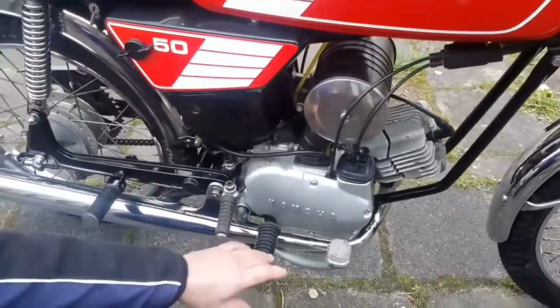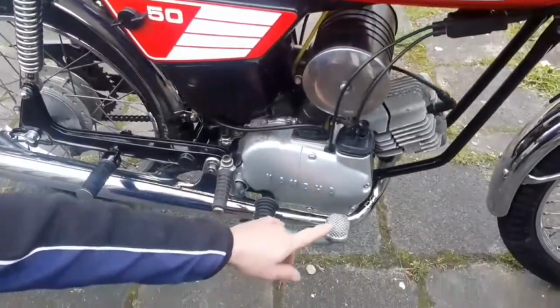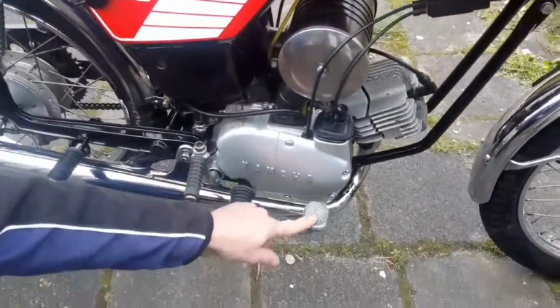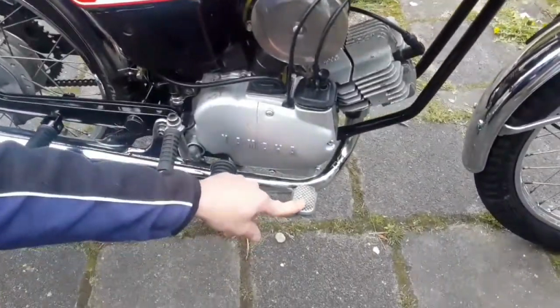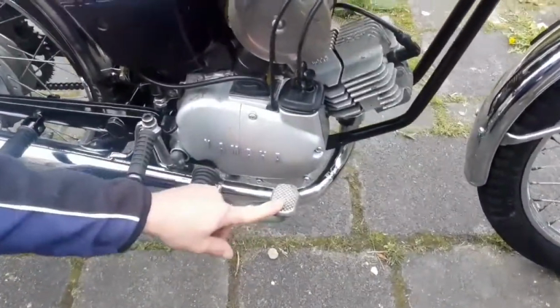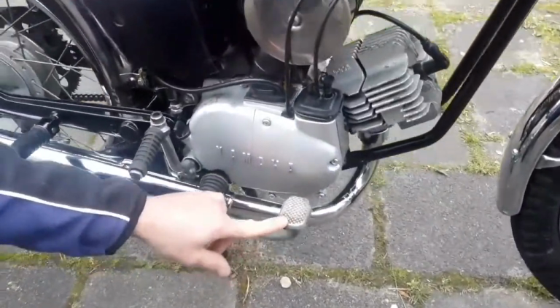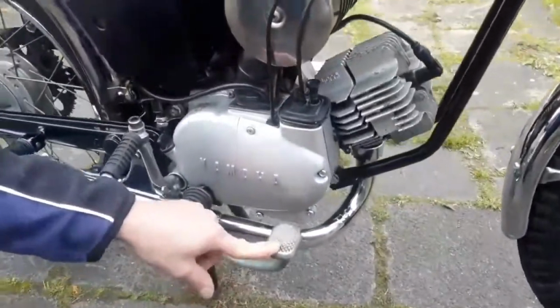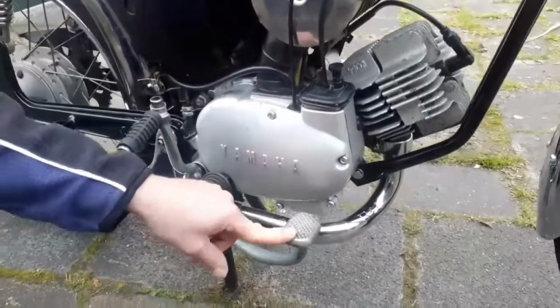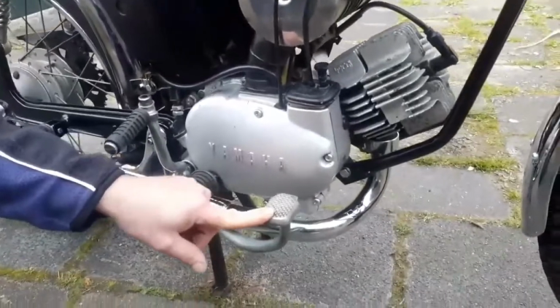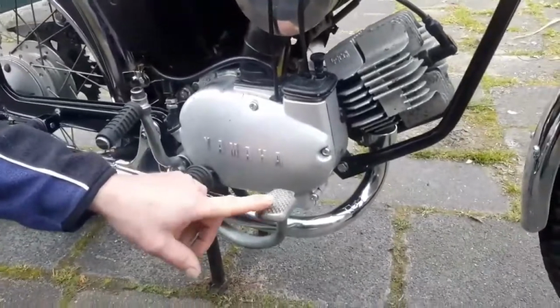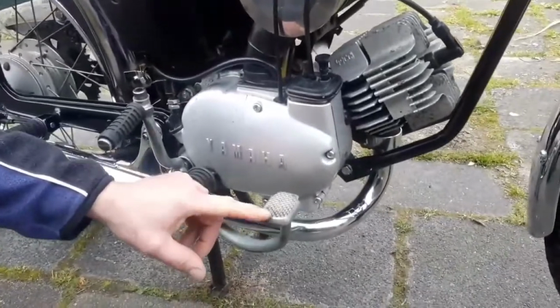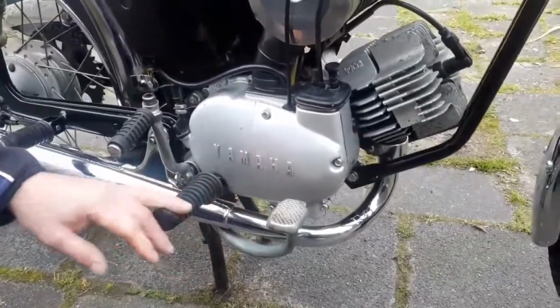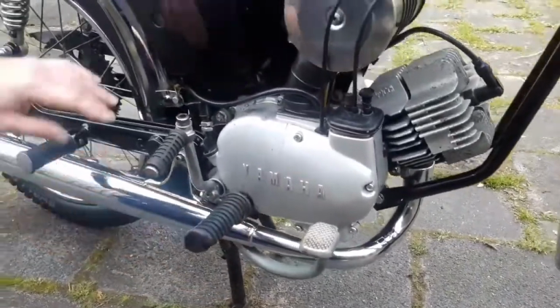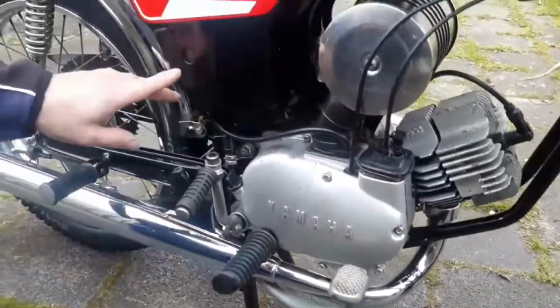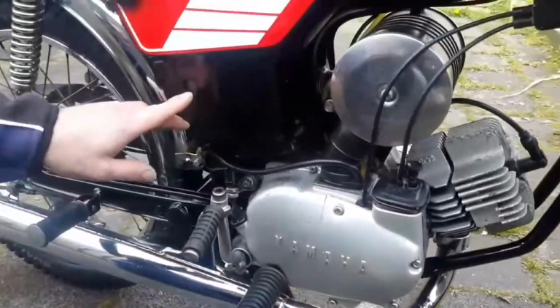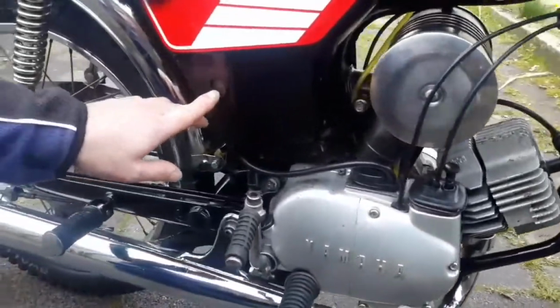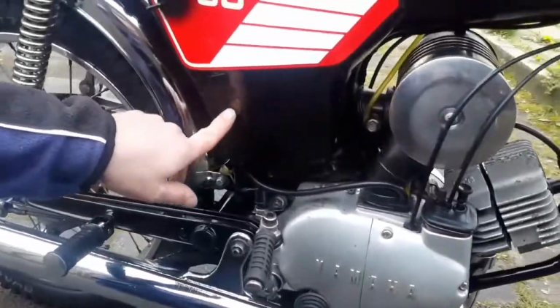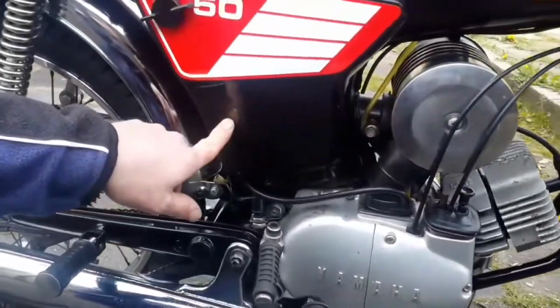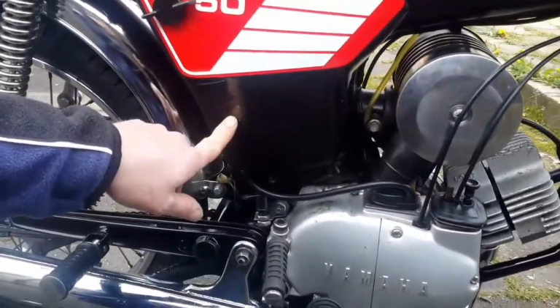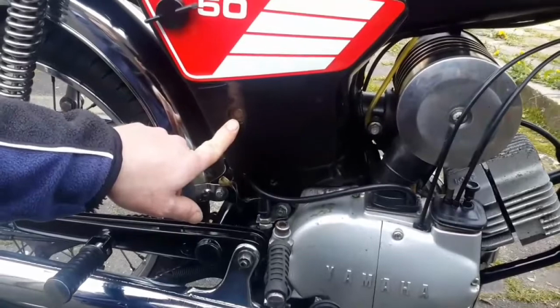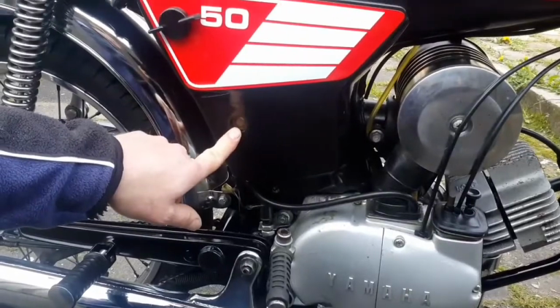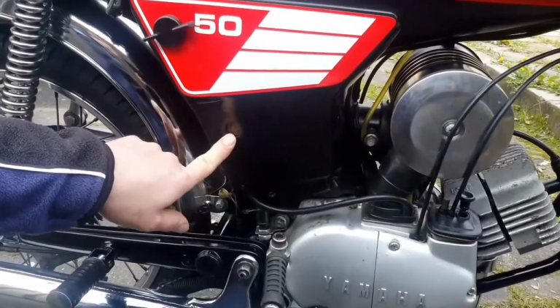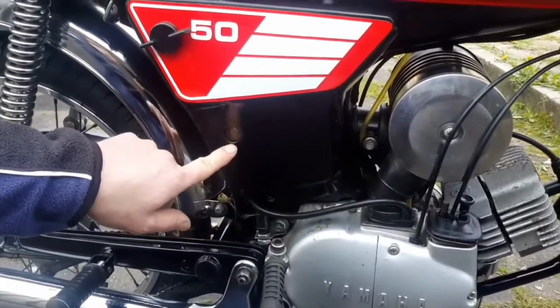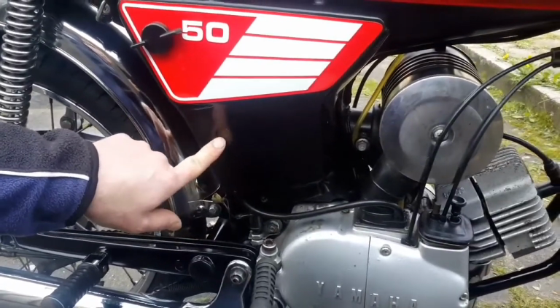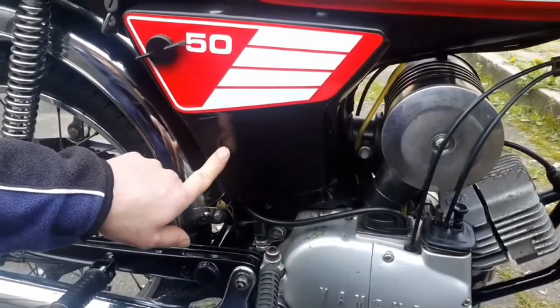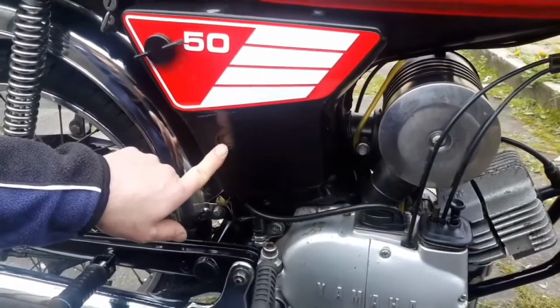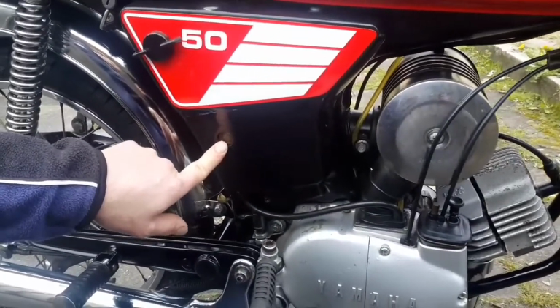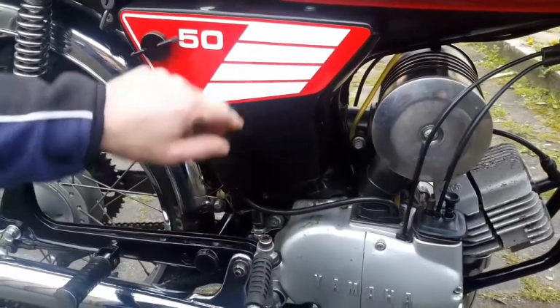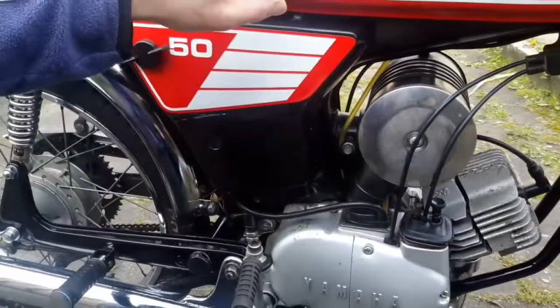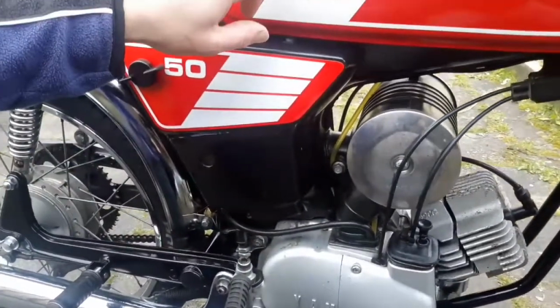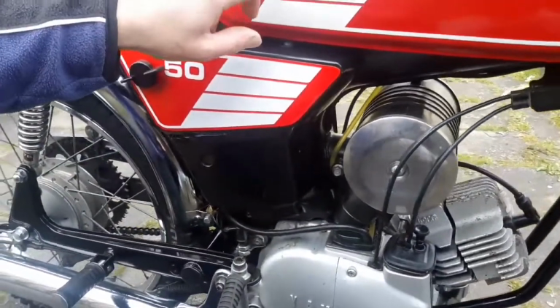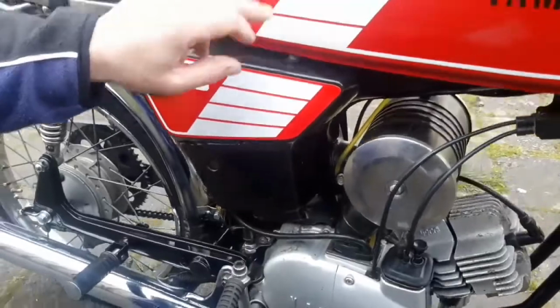It has a foot brake, so you can brake with the foot. It has an oil level for the gasoline — this one puts the oil into the gasoline with a pump.